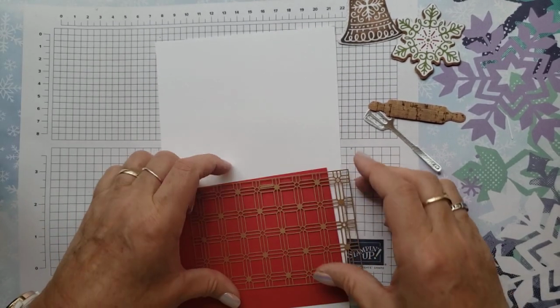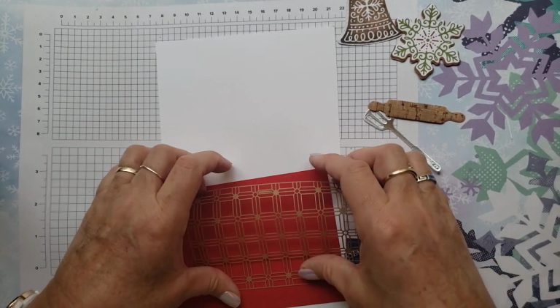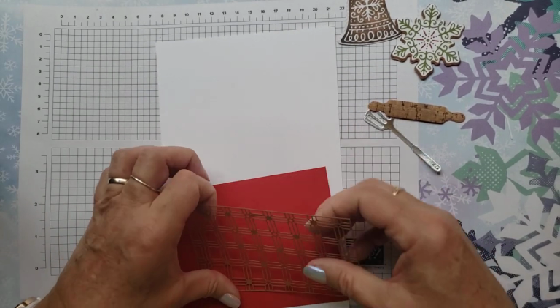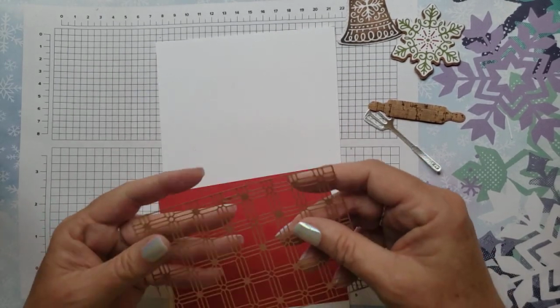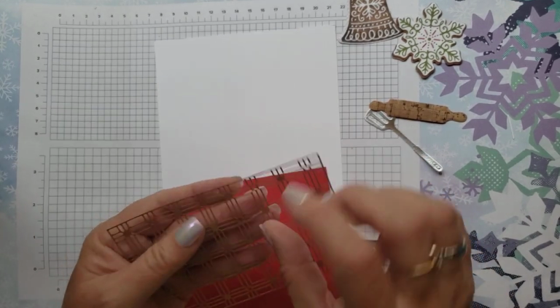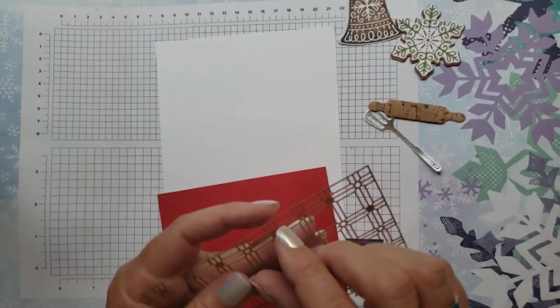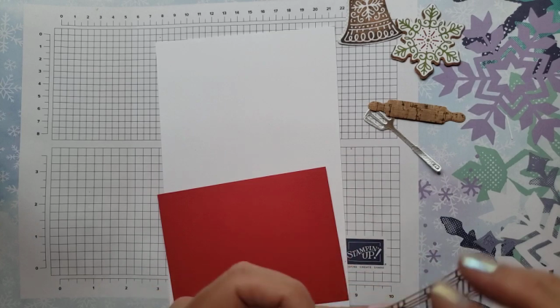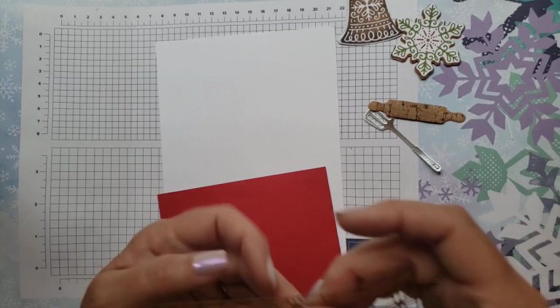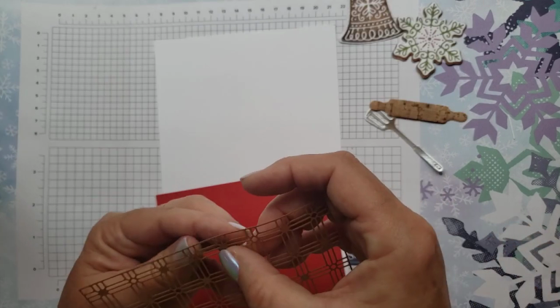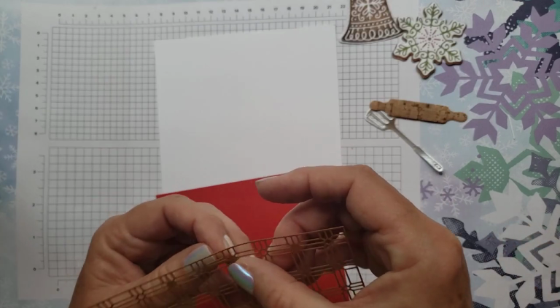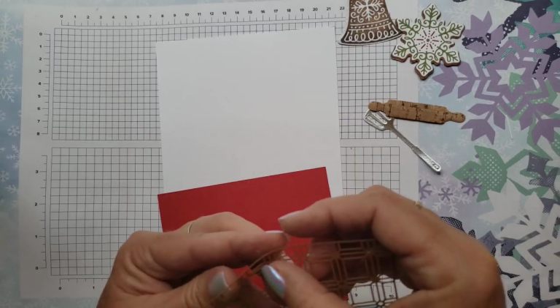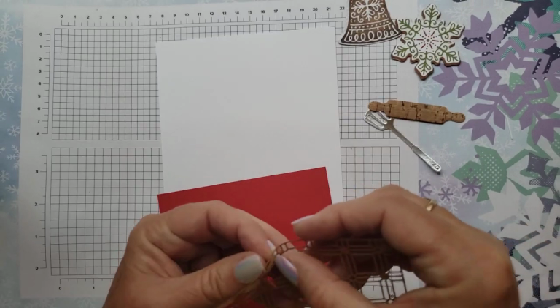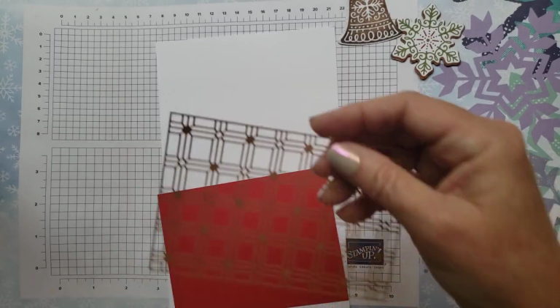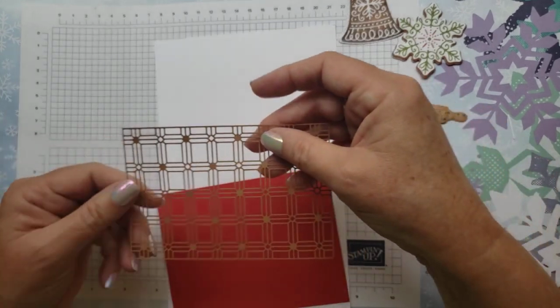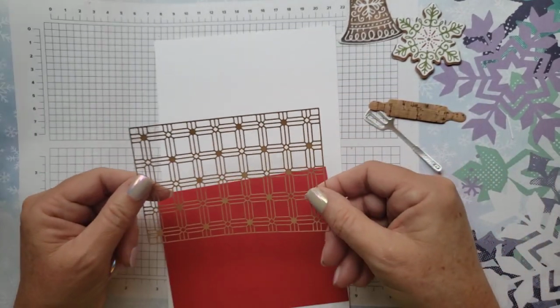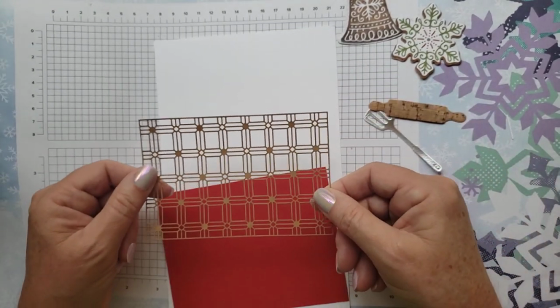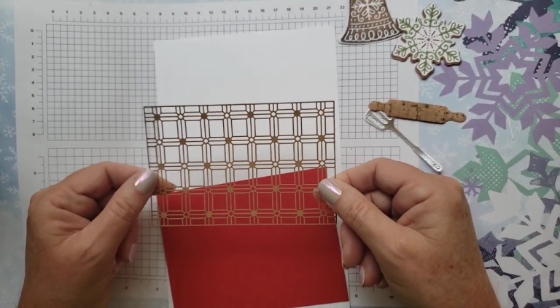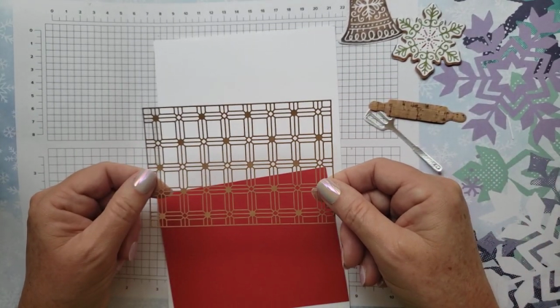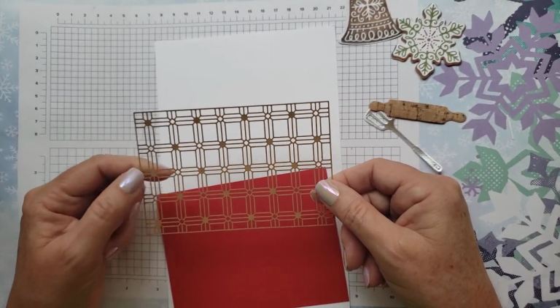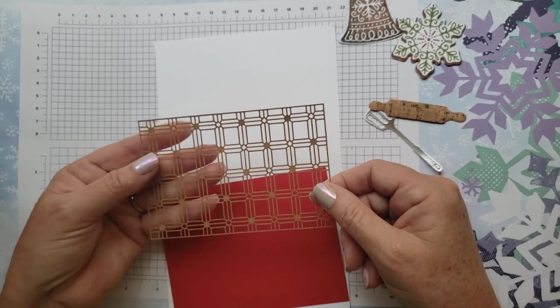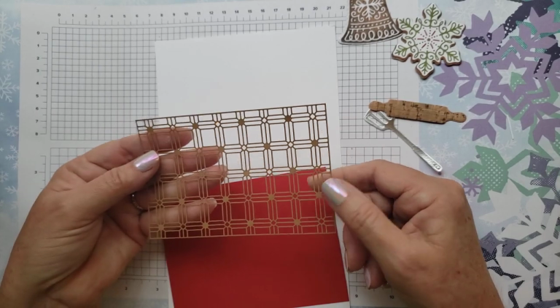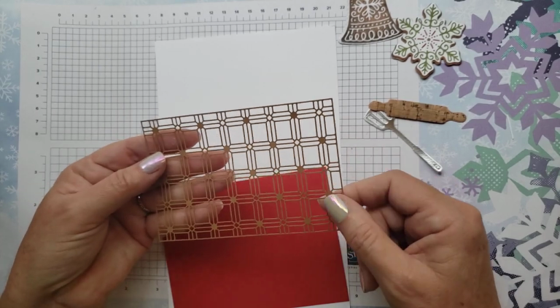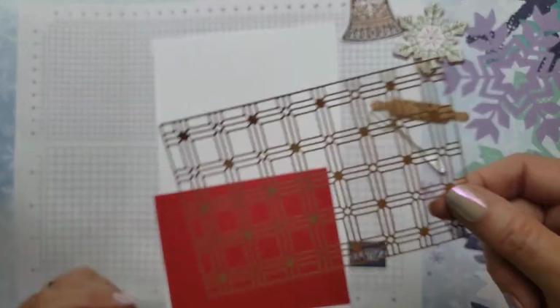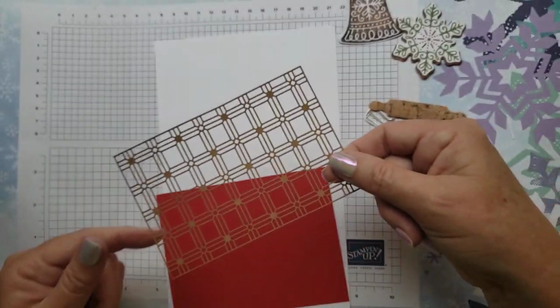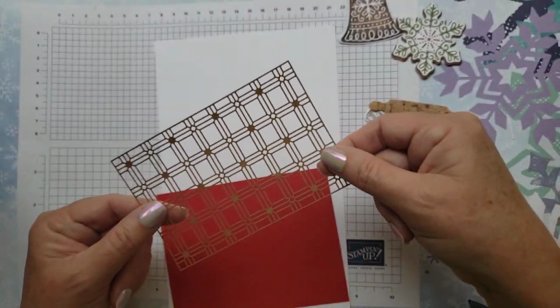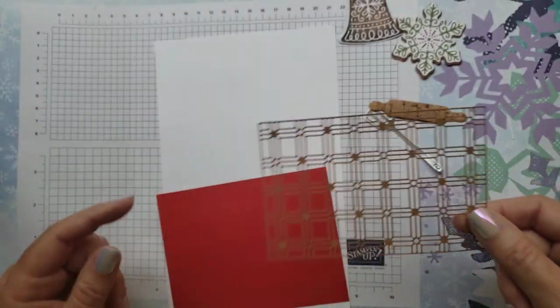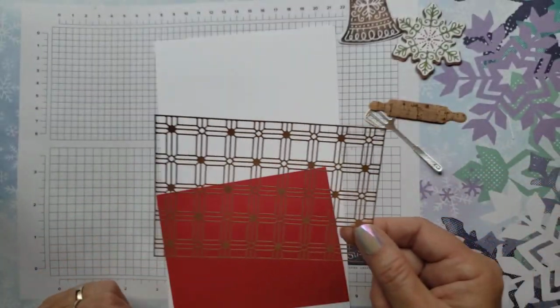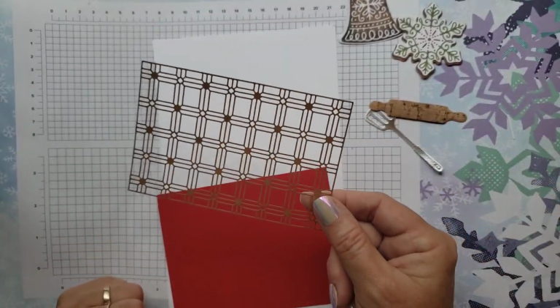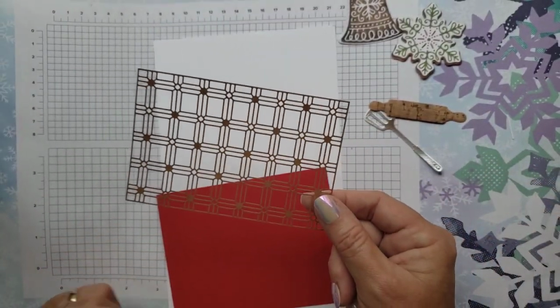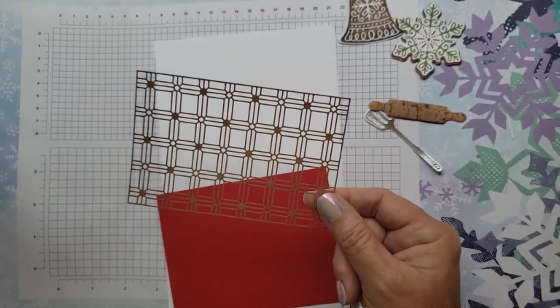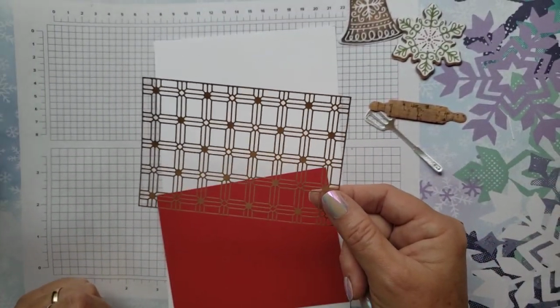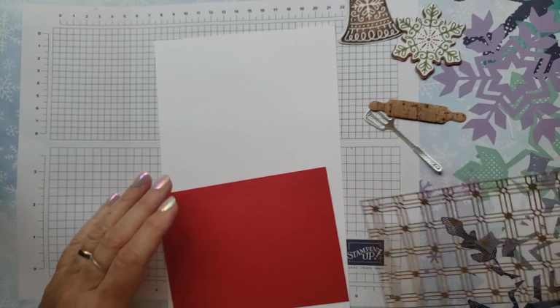These are the lattice — they're already pre-cut. They're in the annual catalog as well; you get a package of those, so those are kind of fun. You can use them on any kind of card.